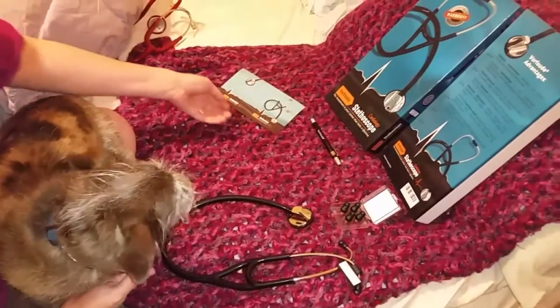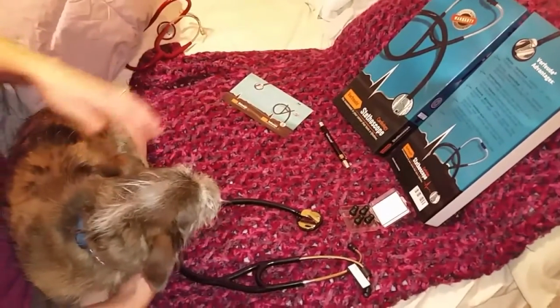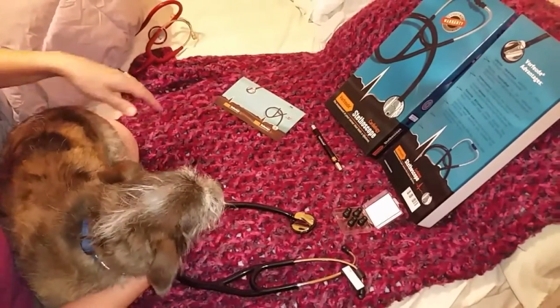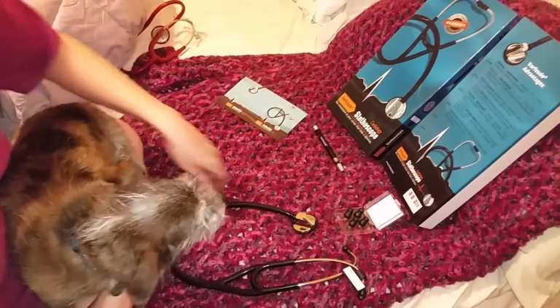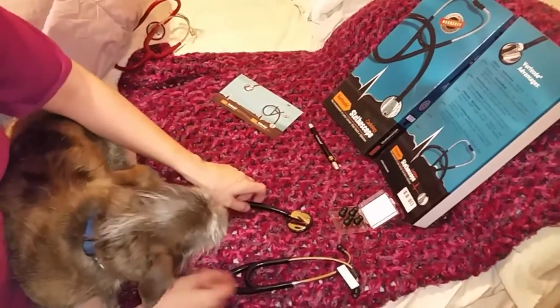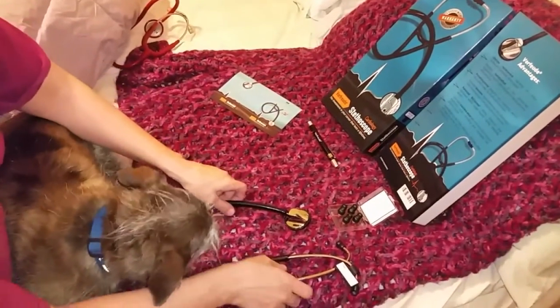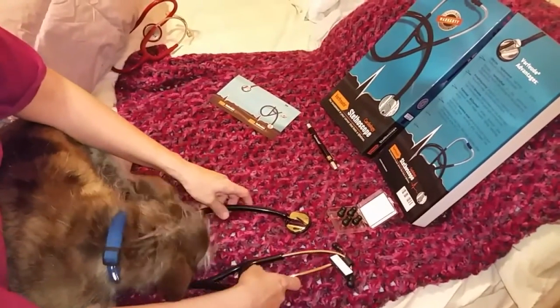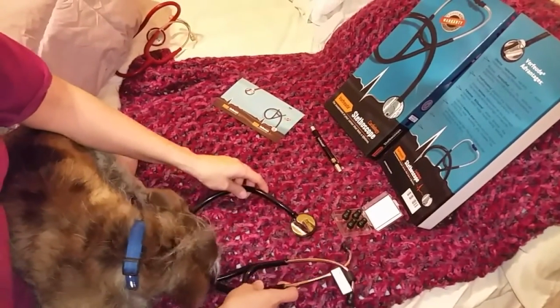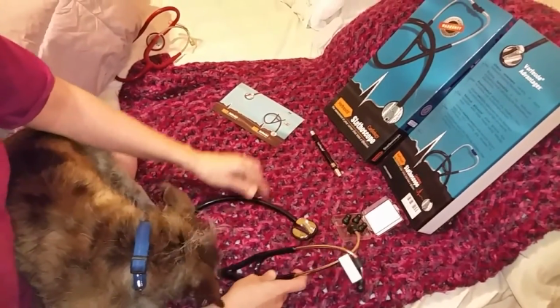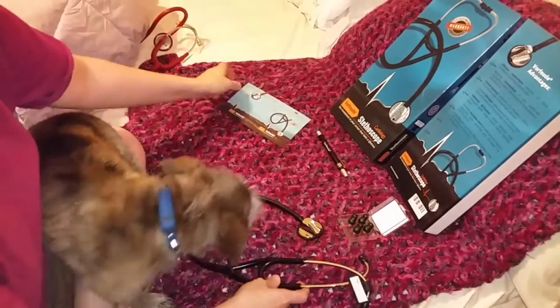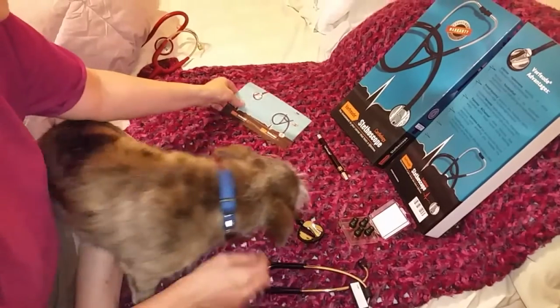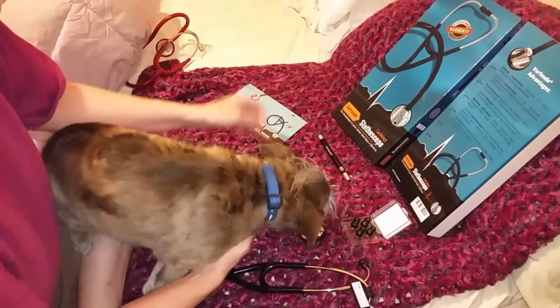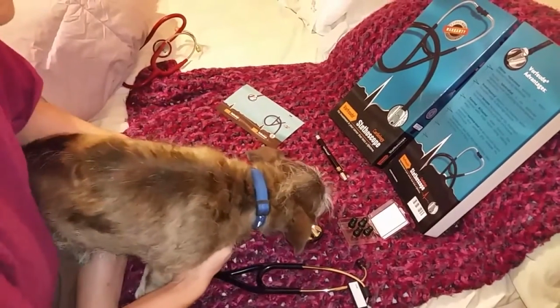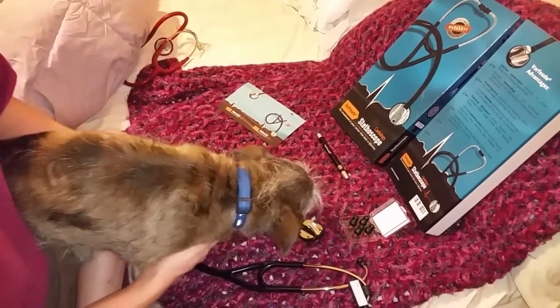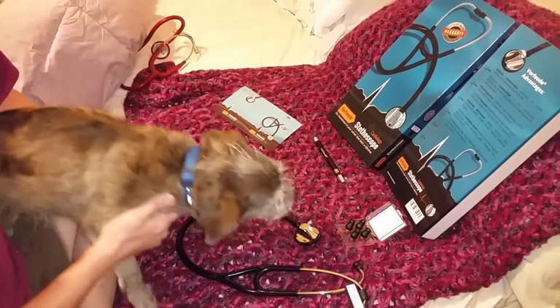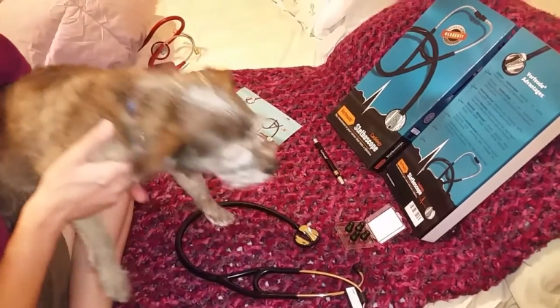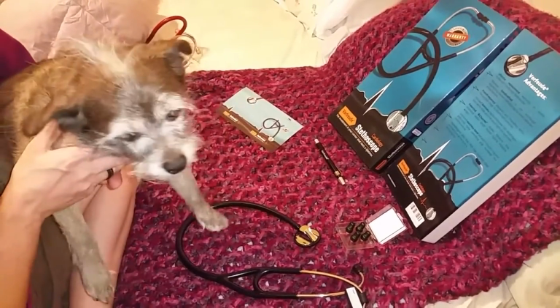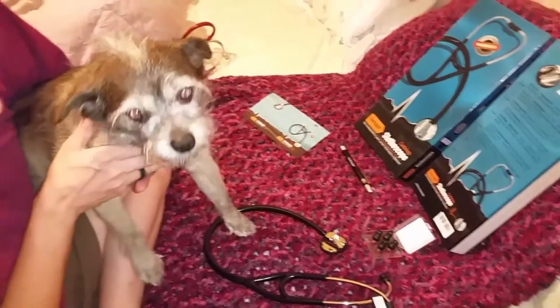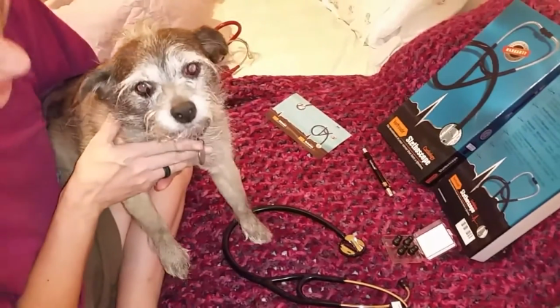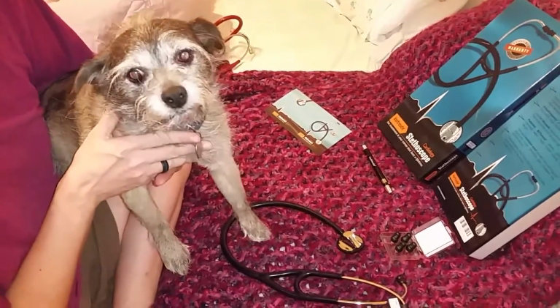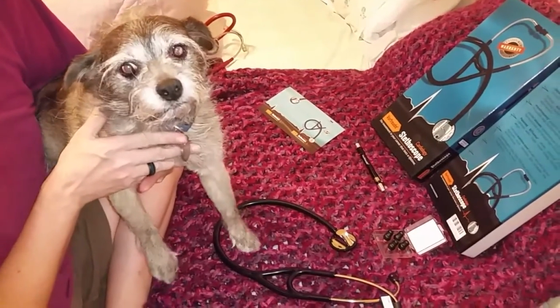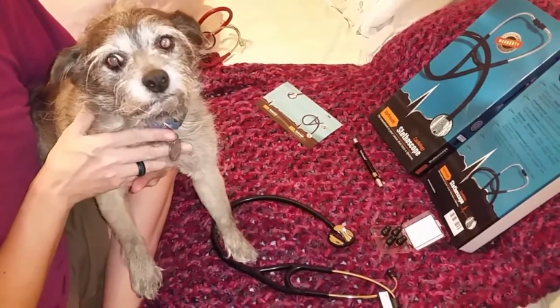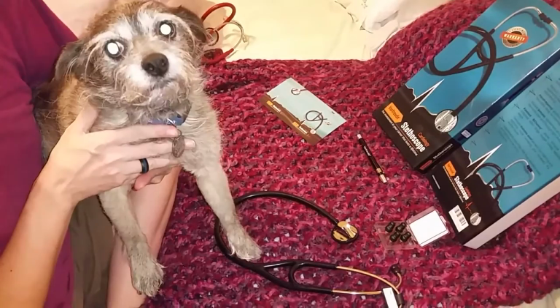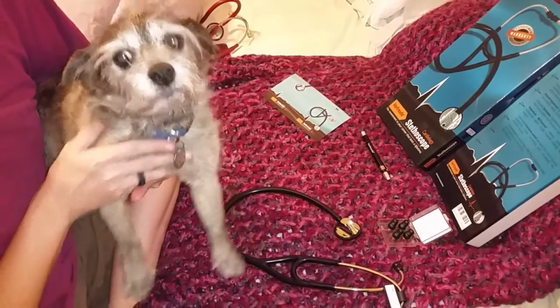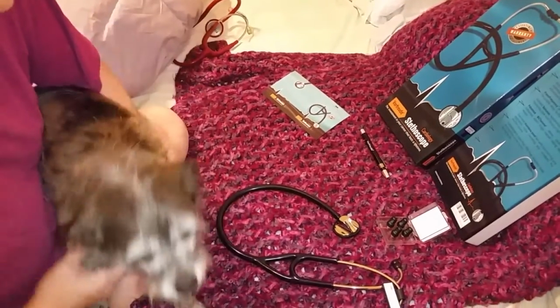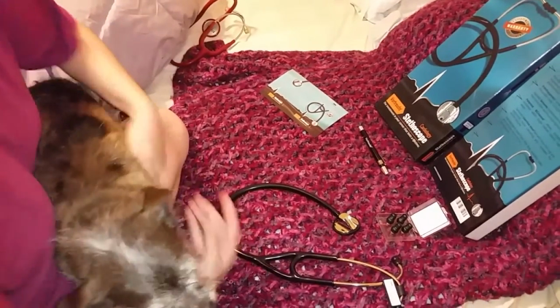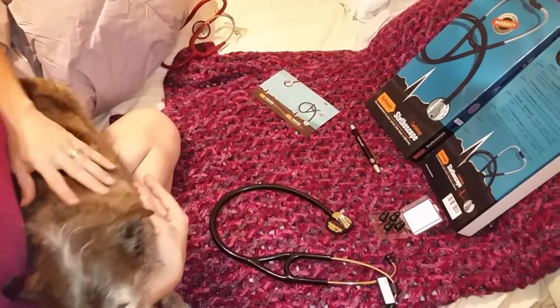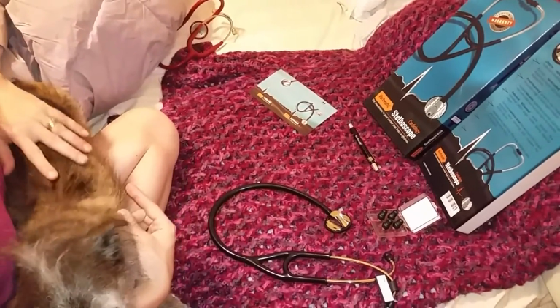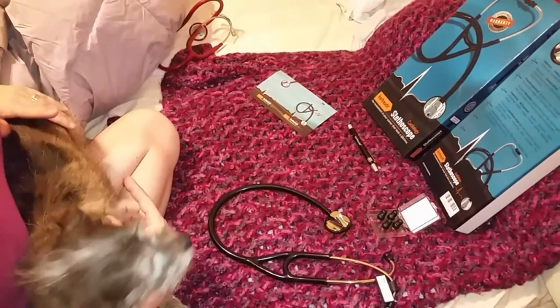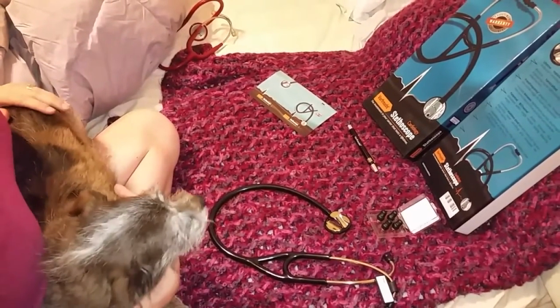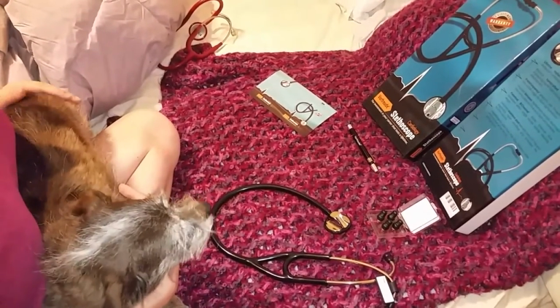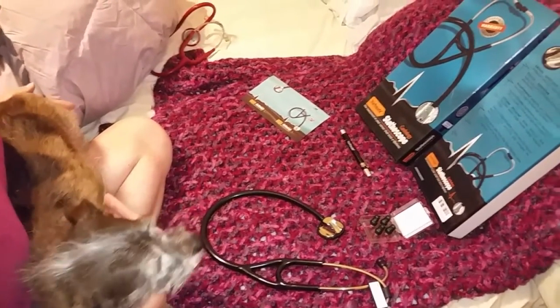Hi everybody! Here to show you the Vorhoida cardiology stethoscope. And of course Gizmo here is along to show you, as the dogs are always in the videos. So this is a cardiology stethoscope.